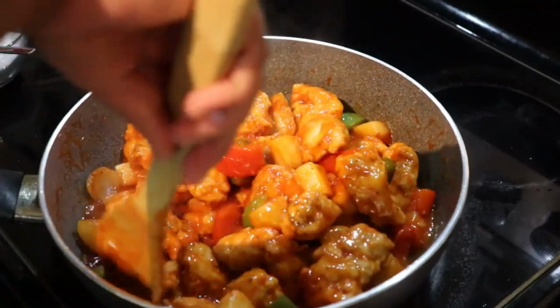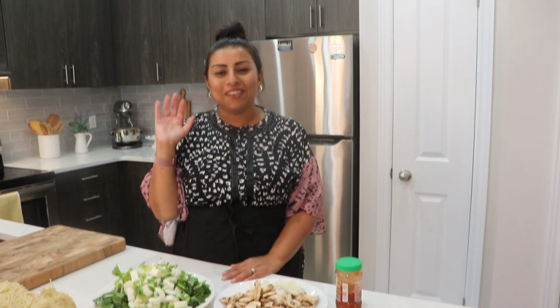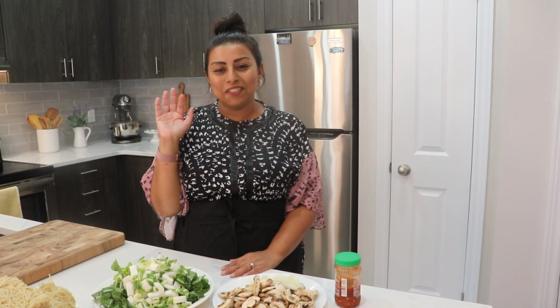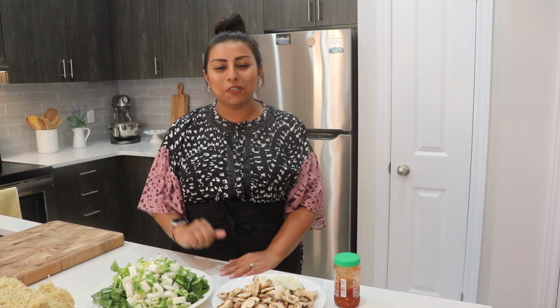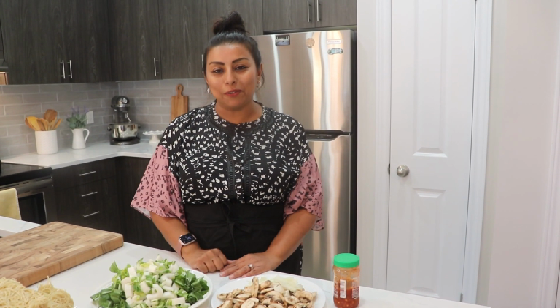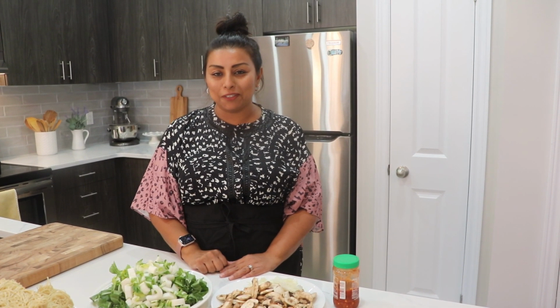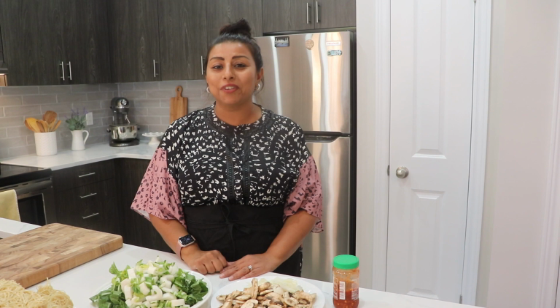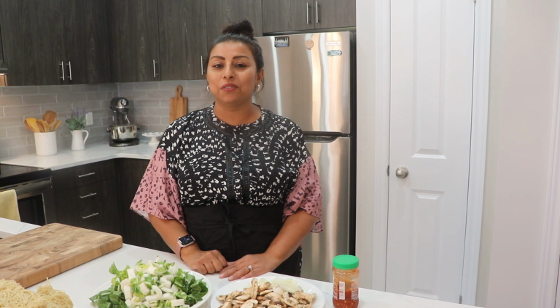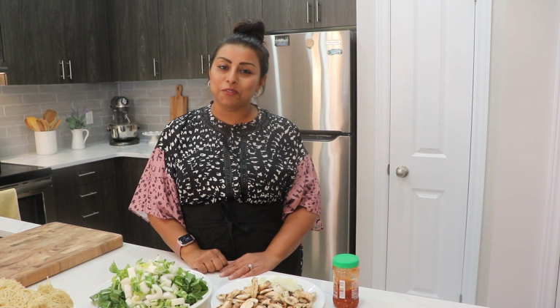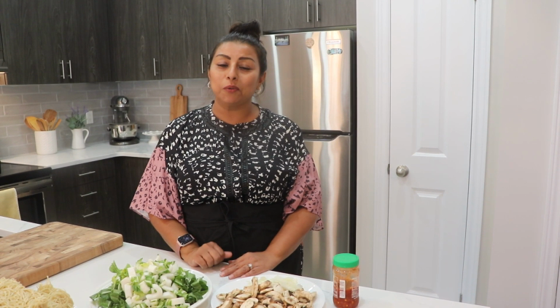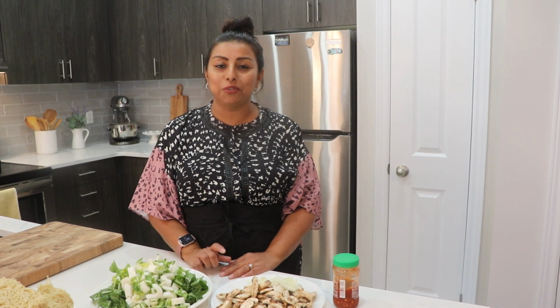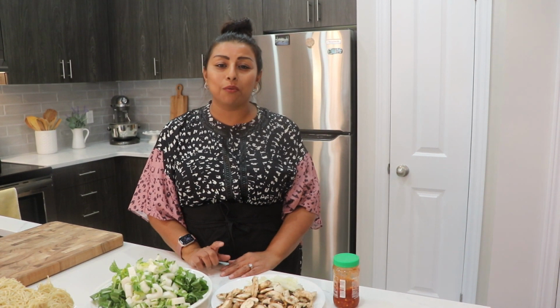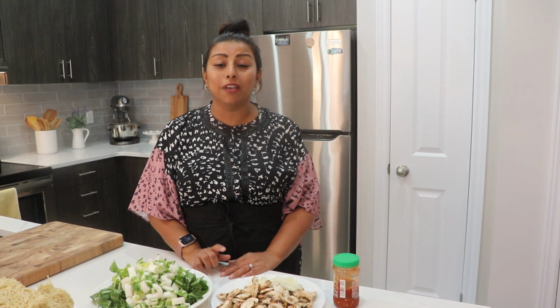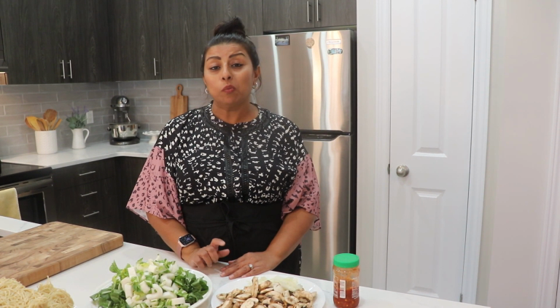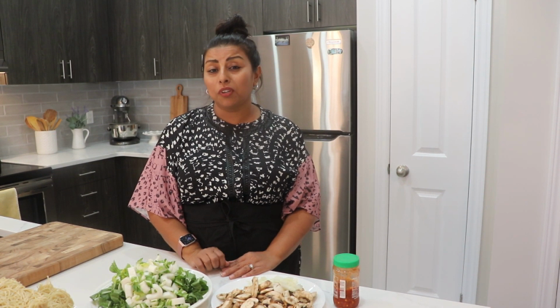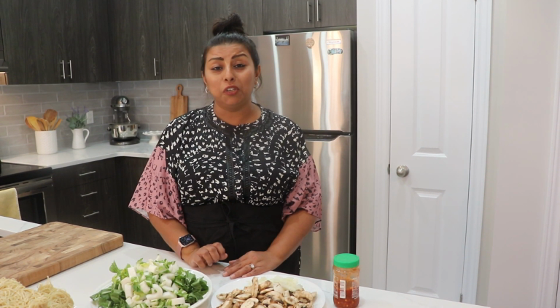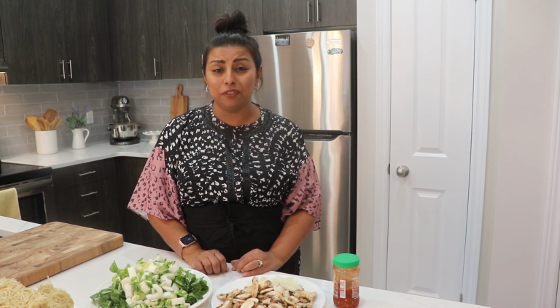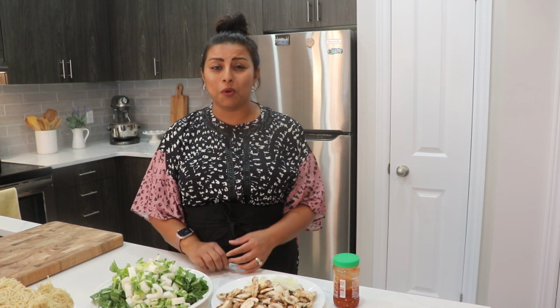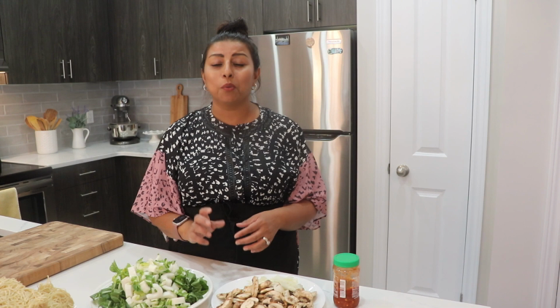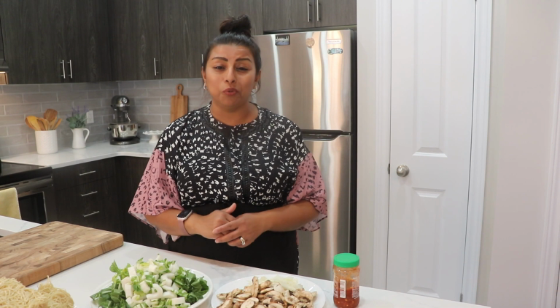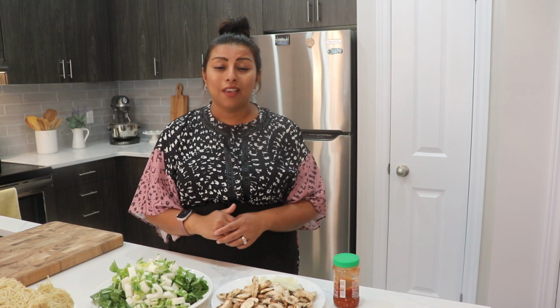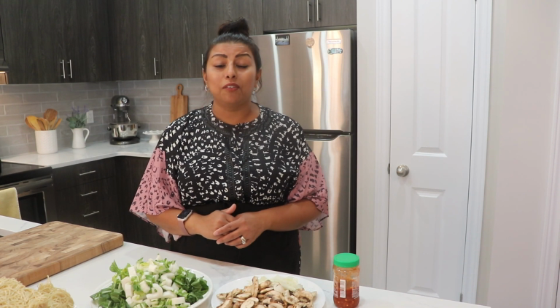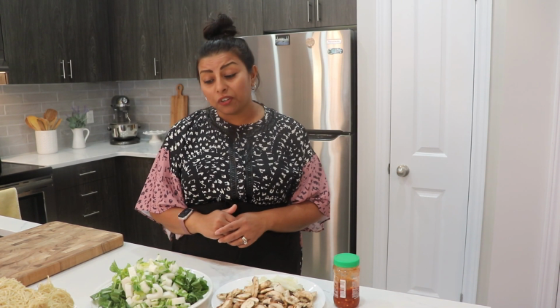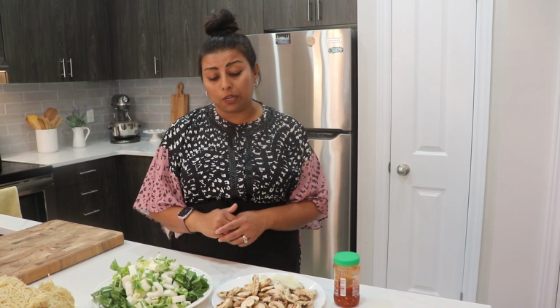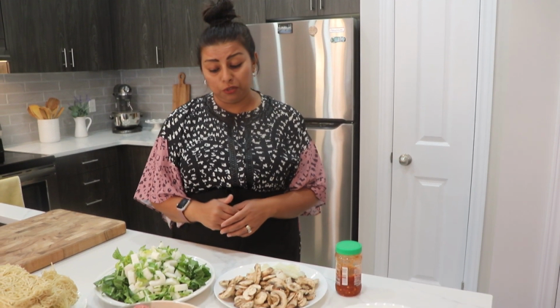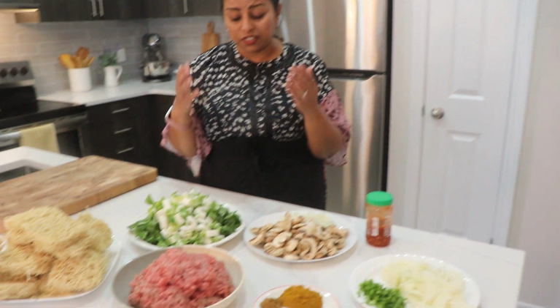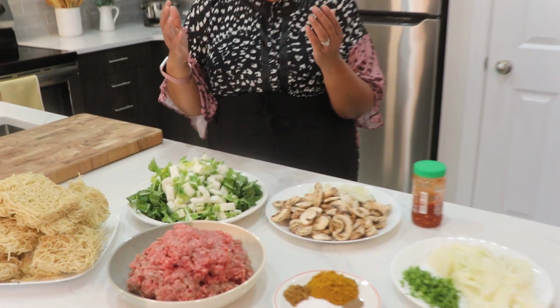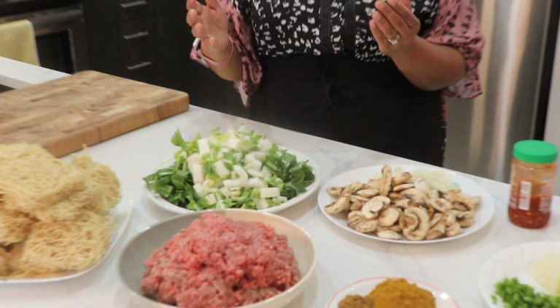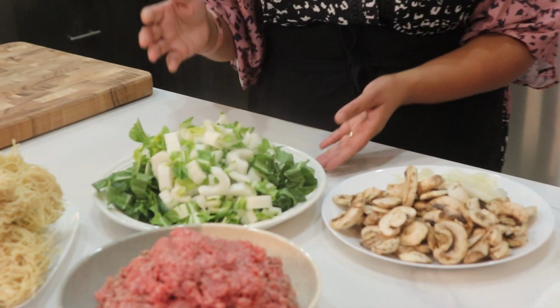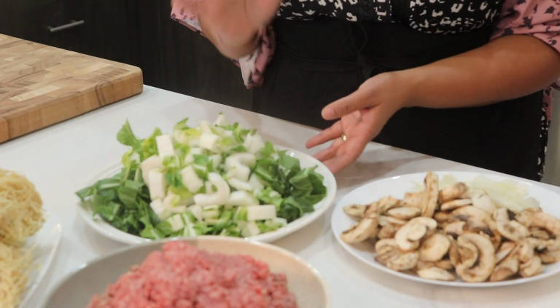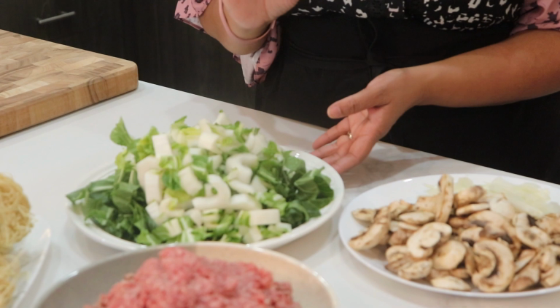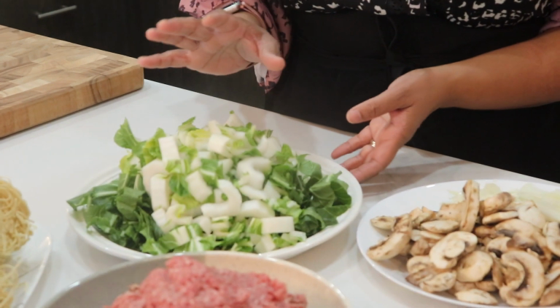Hi guys, welcome back to Leila's Home Cooking. On today's episode I want to show you how I make boiled noodles, or minbui. For the ingredients, I'm going to use a little bit of bok choy on the side.